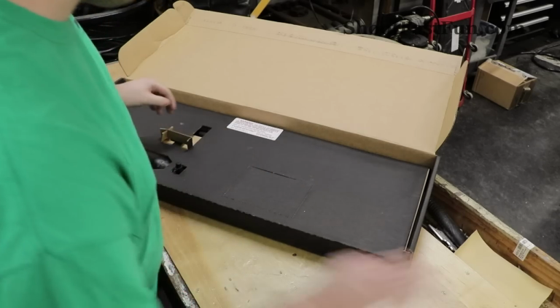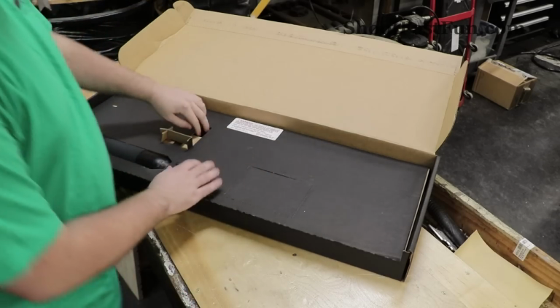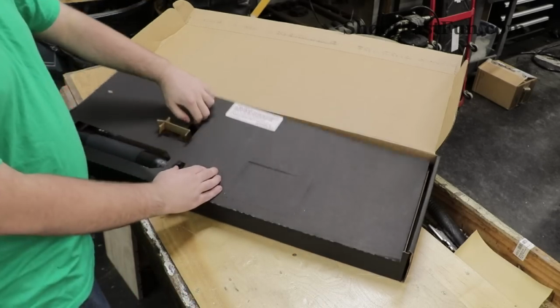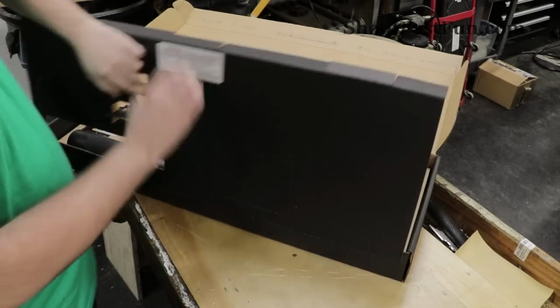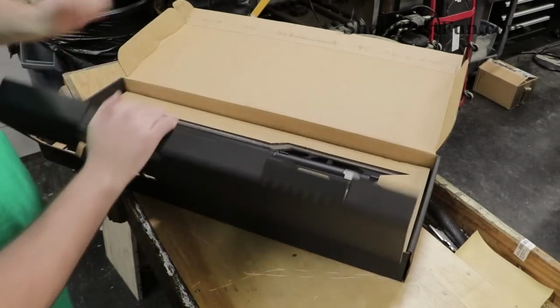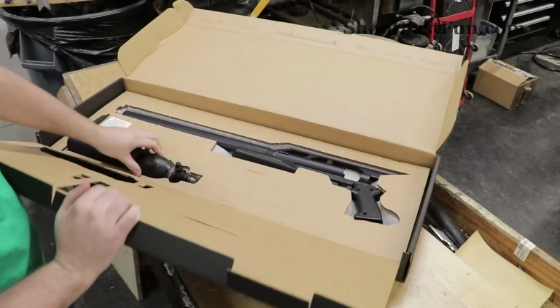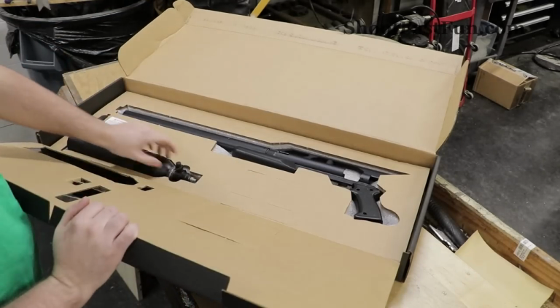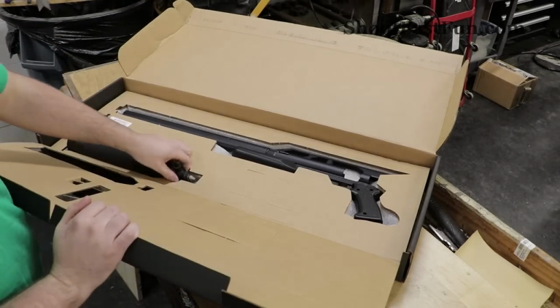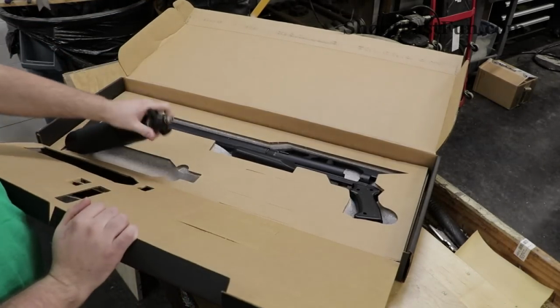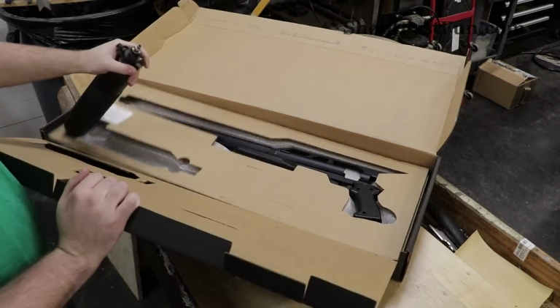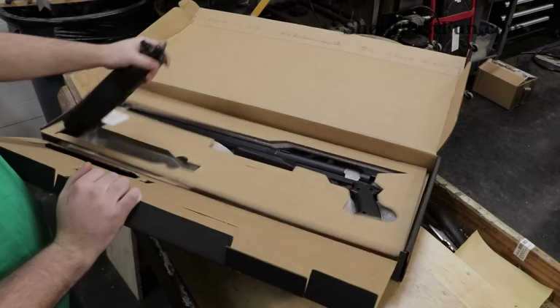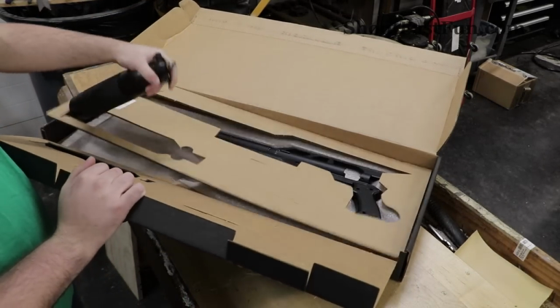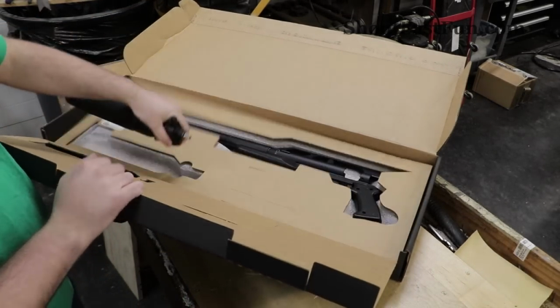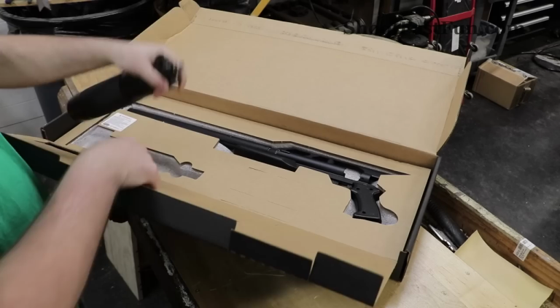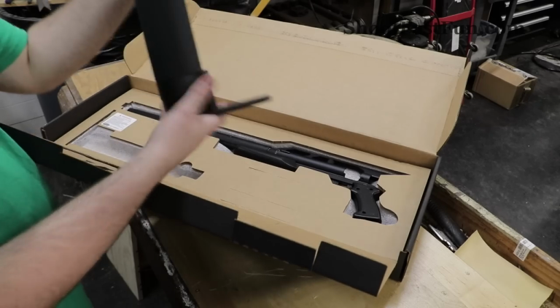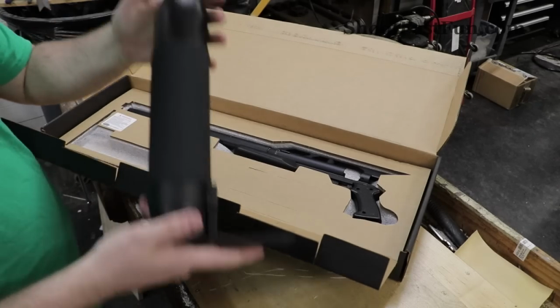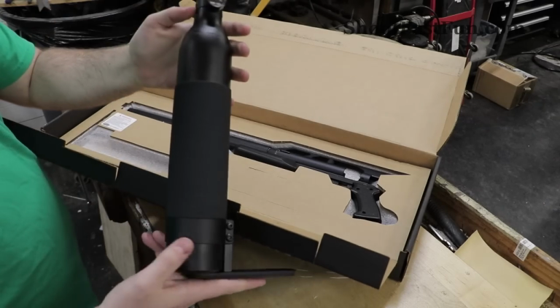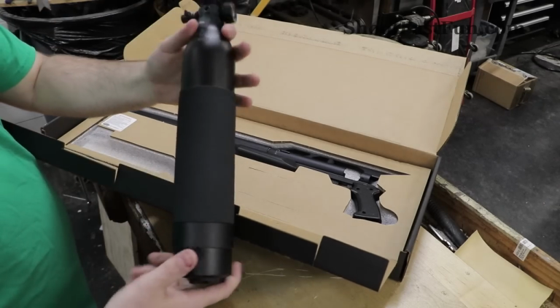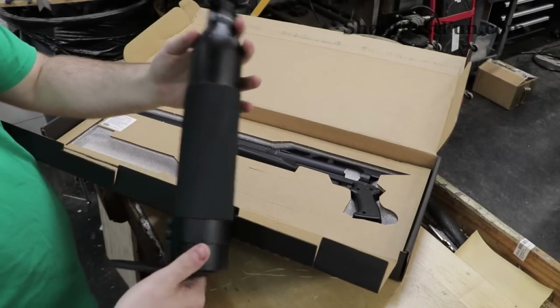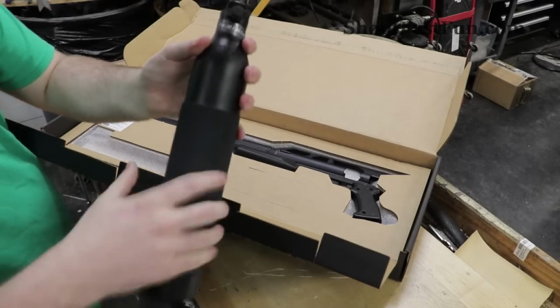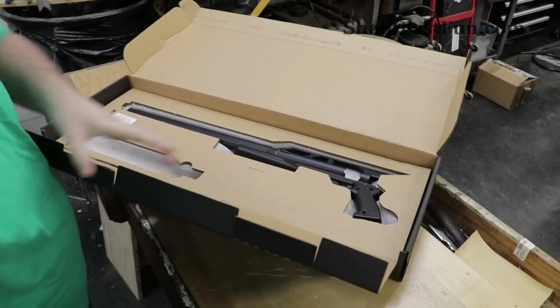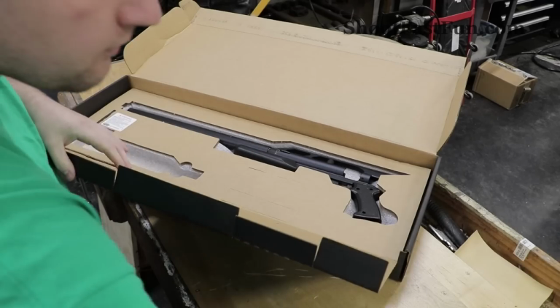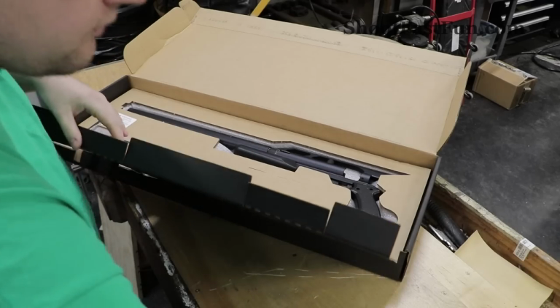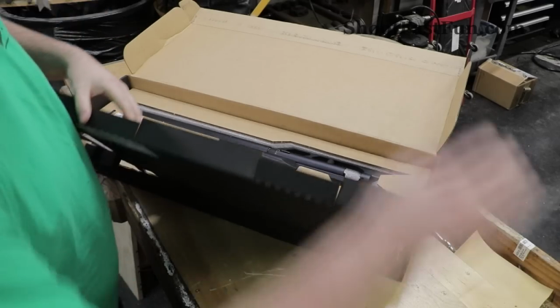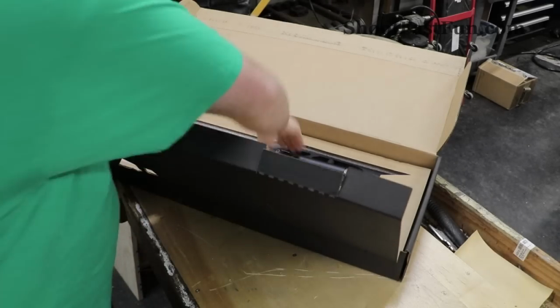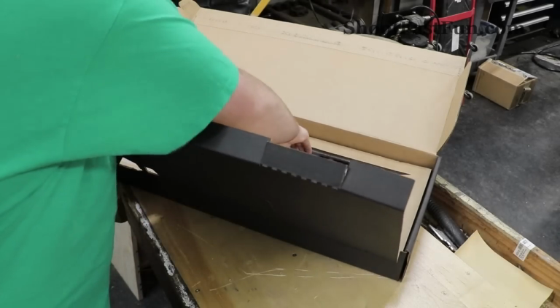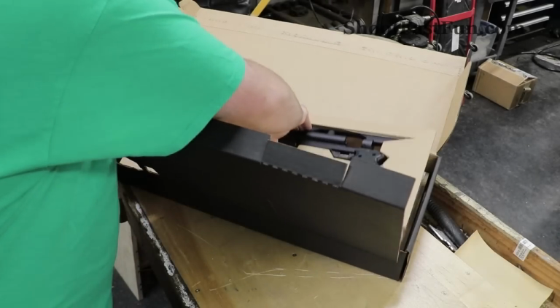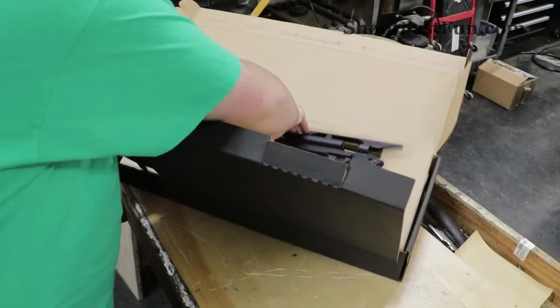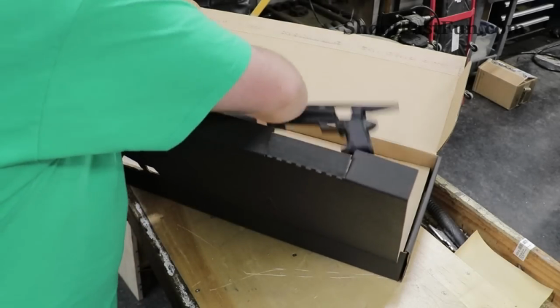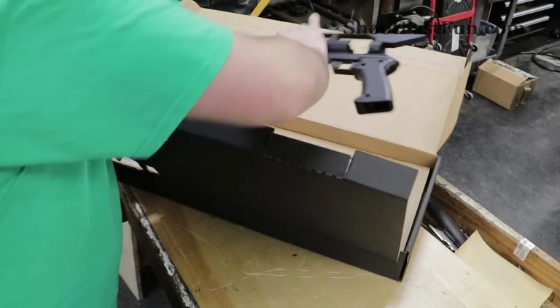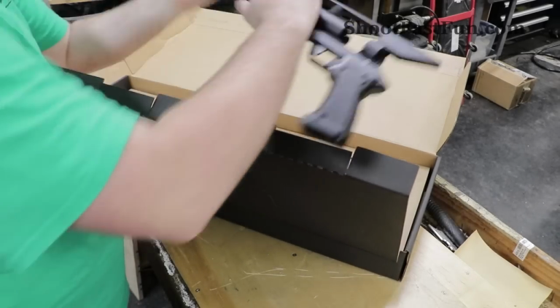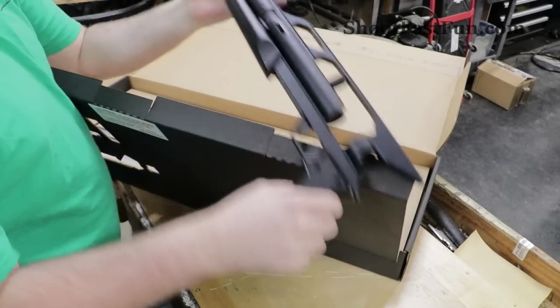Next up we have the air tank and the gun itself.